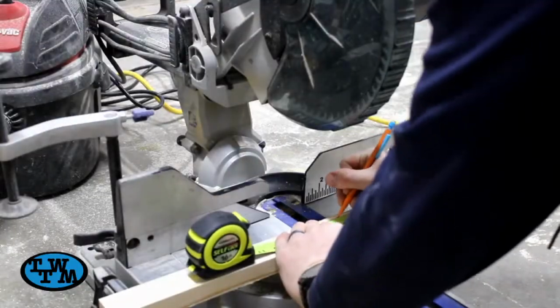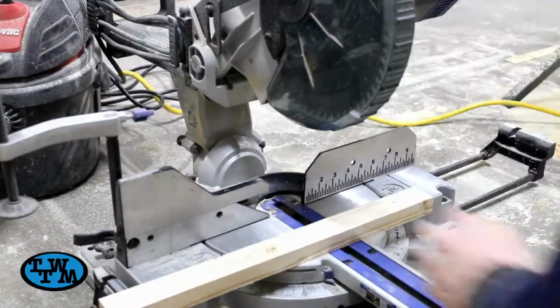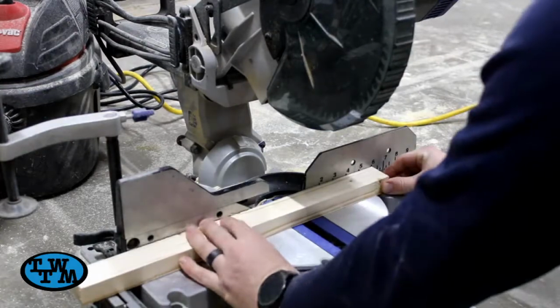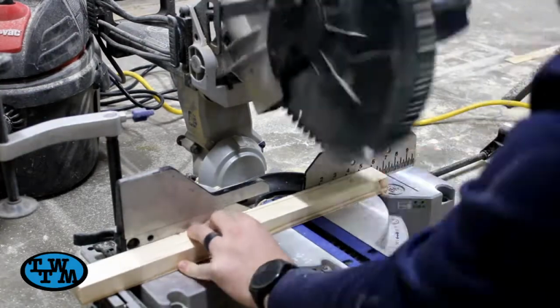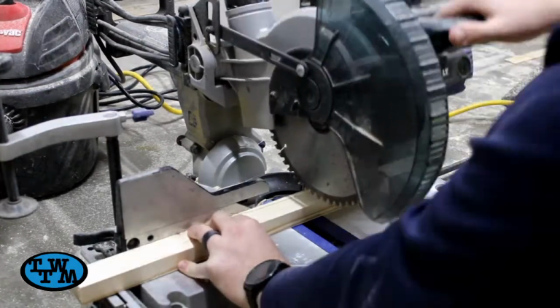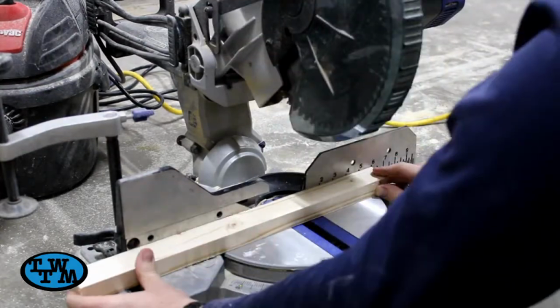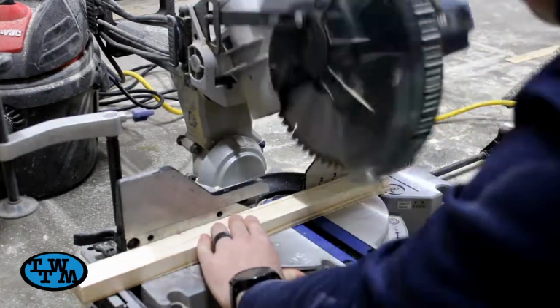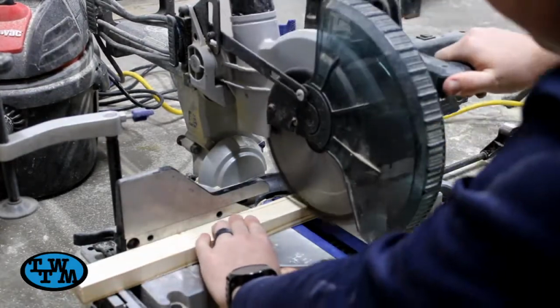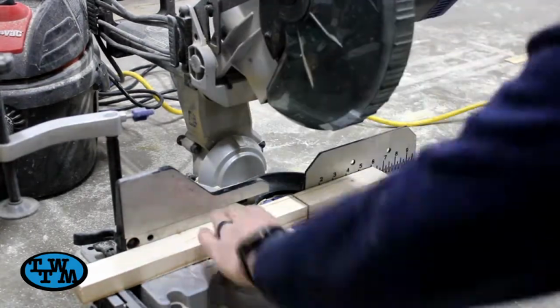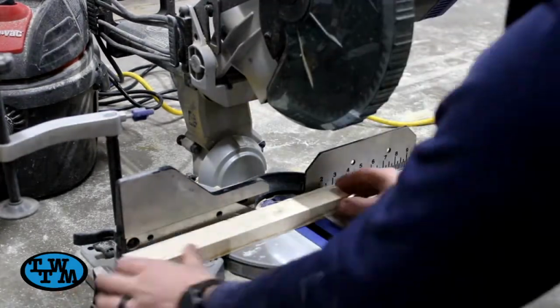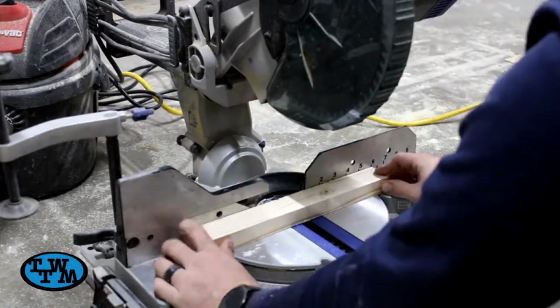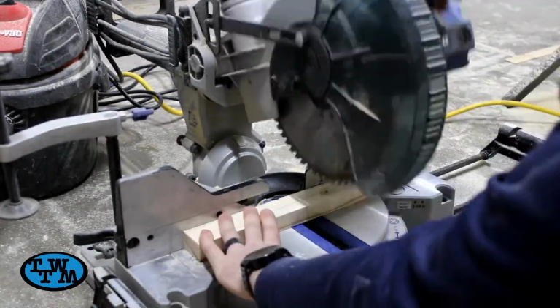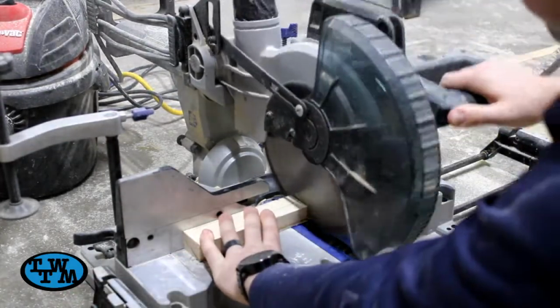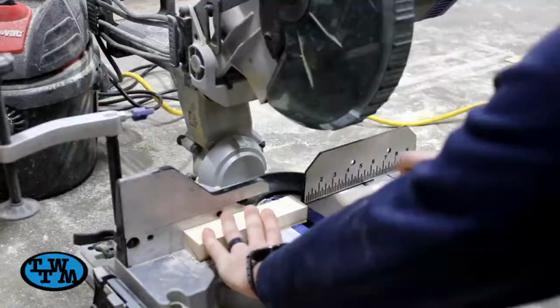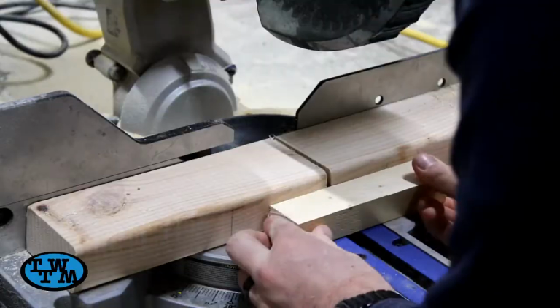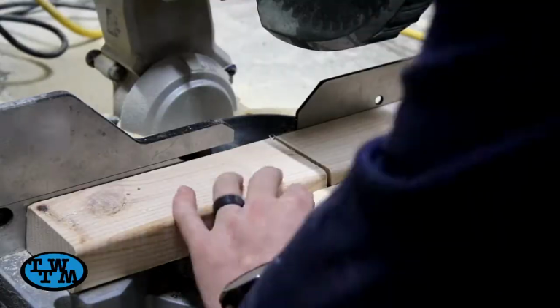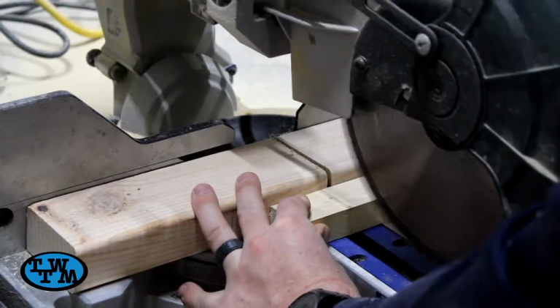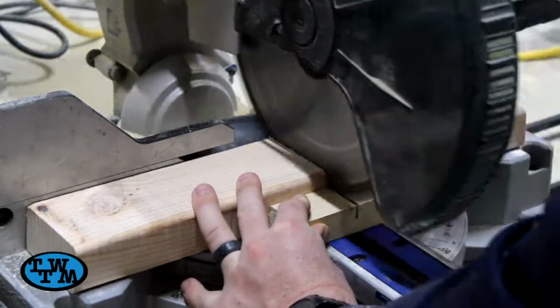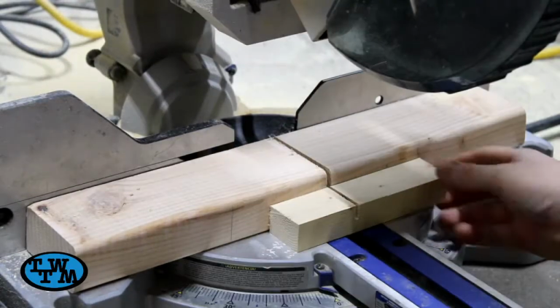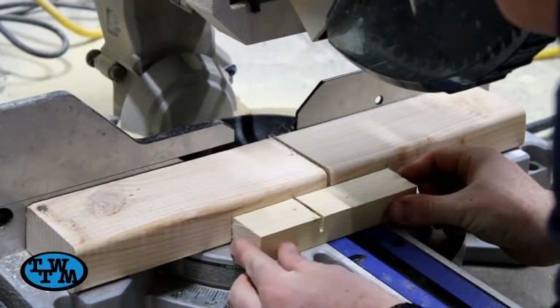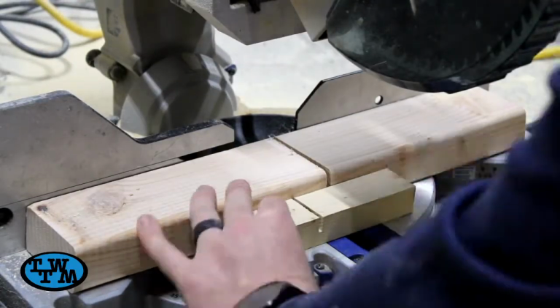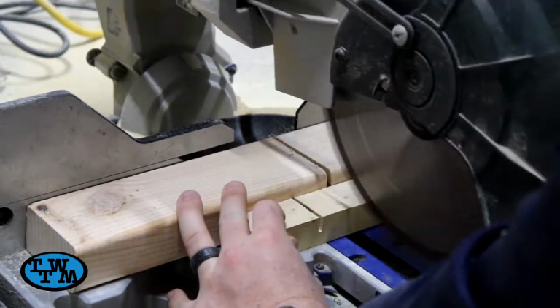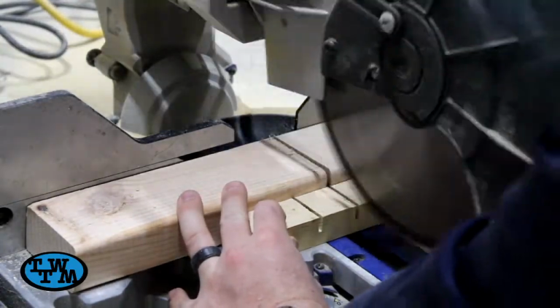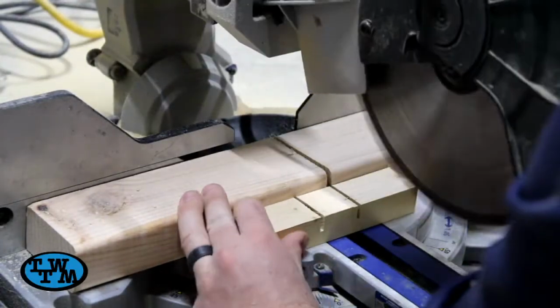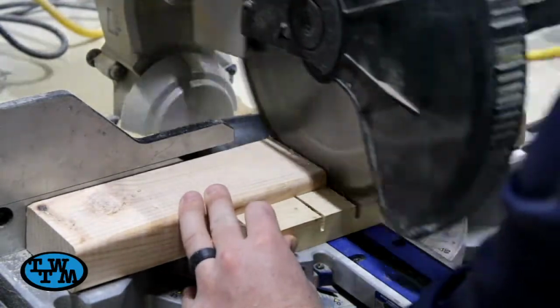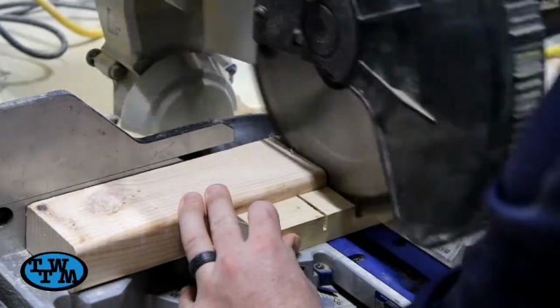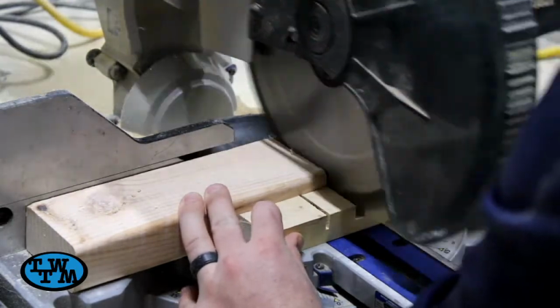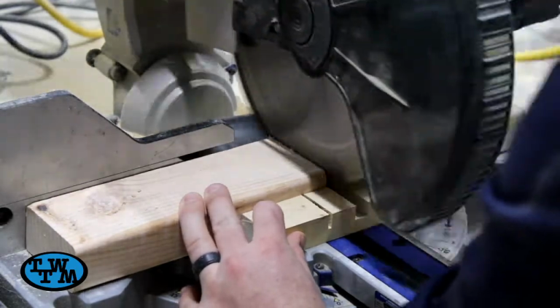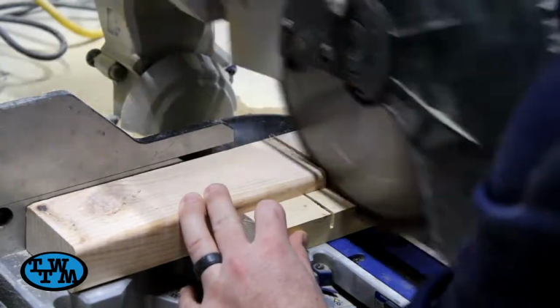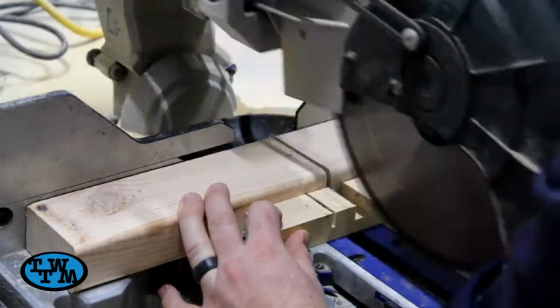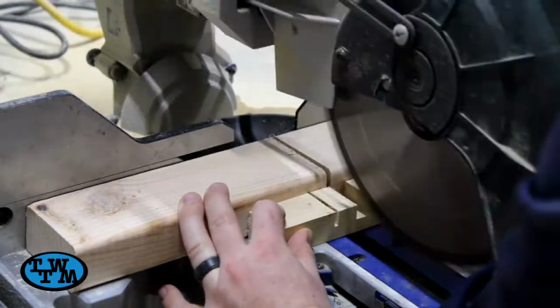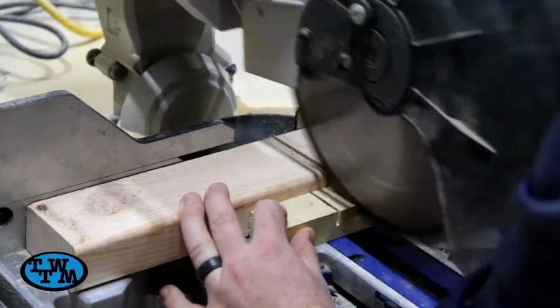I then cut some scrap down to 1½ inch by 1 inch for the braces that hold everything together. I needed four pieces to make up the two braces. In the center of each, I cut a notch halfway through for some half lap joints. I used the miter saw with a backer board to allow the saw to run fully through my piece.